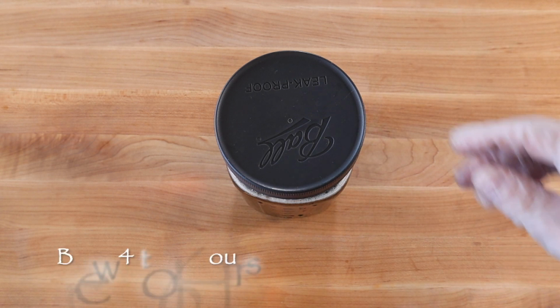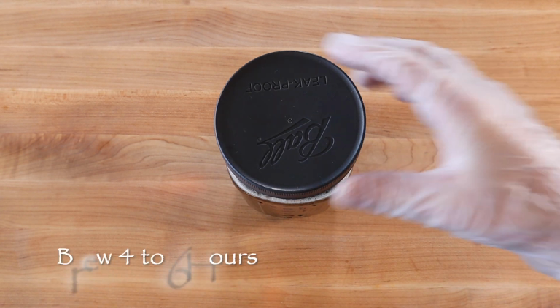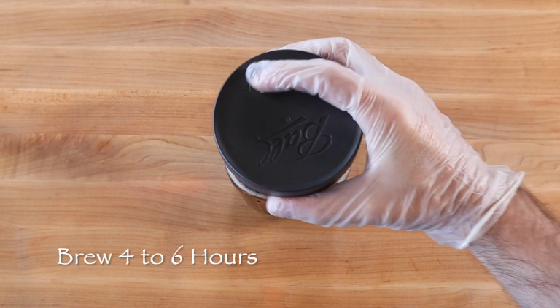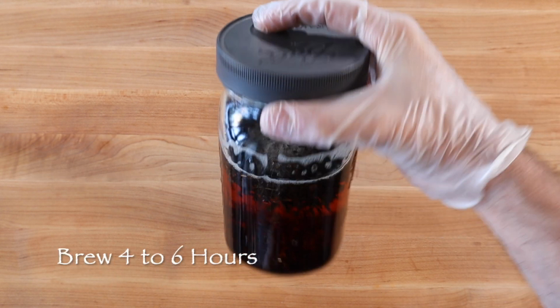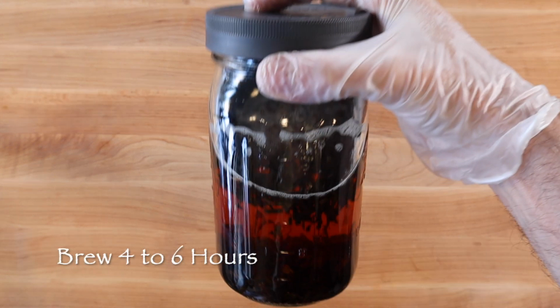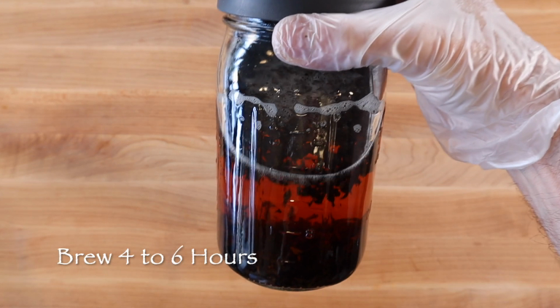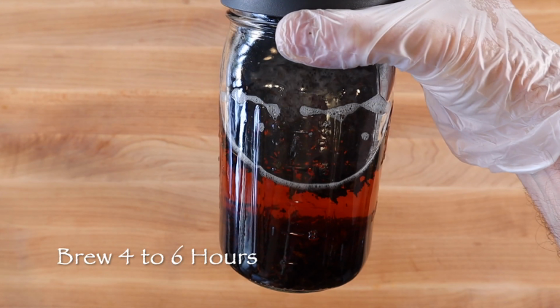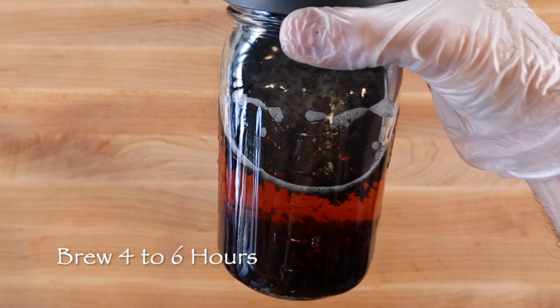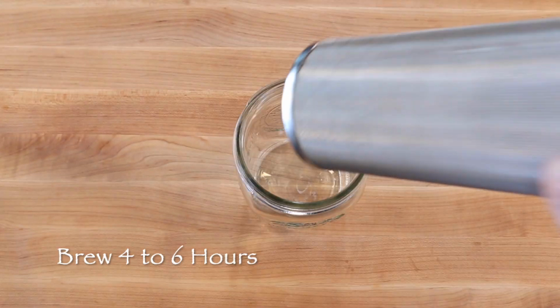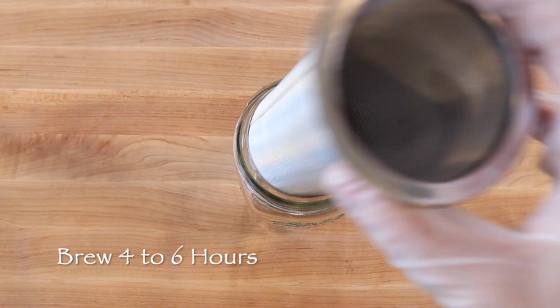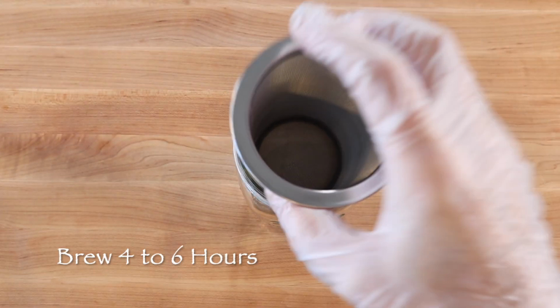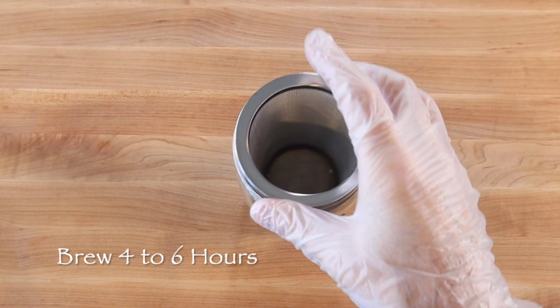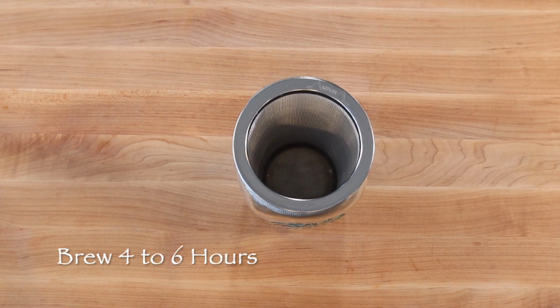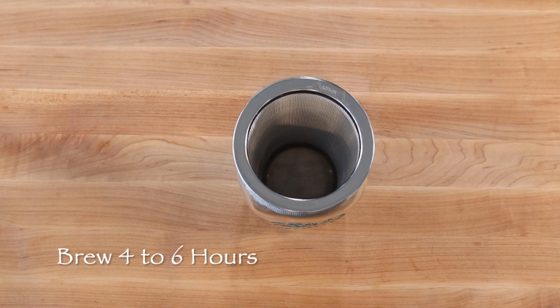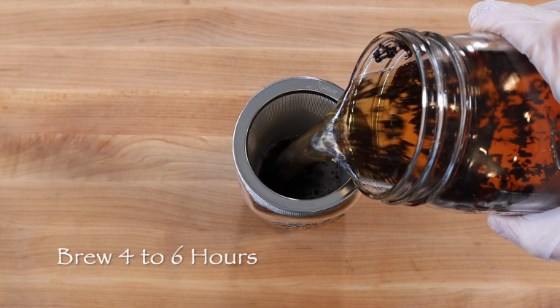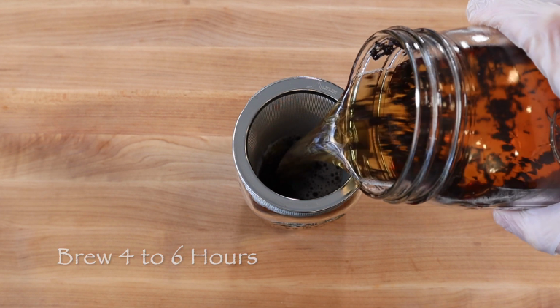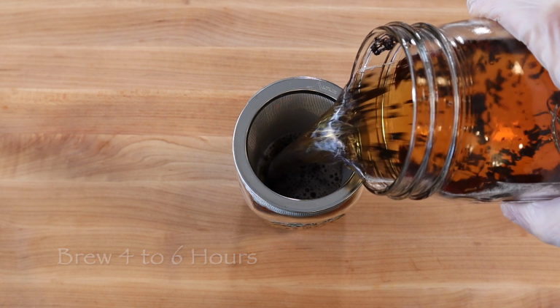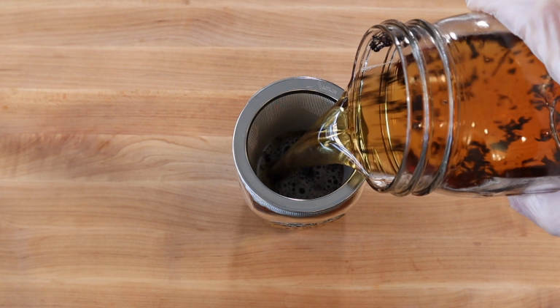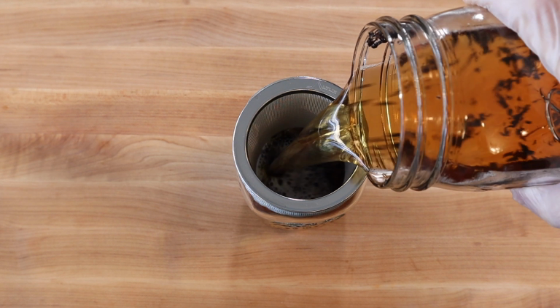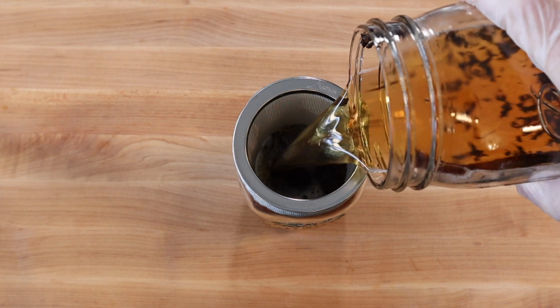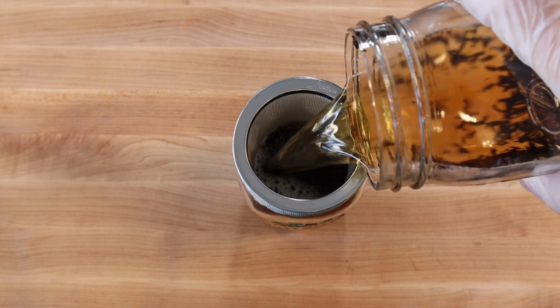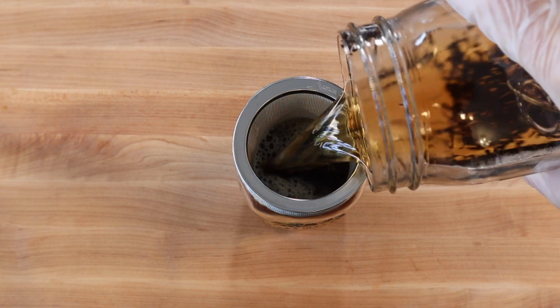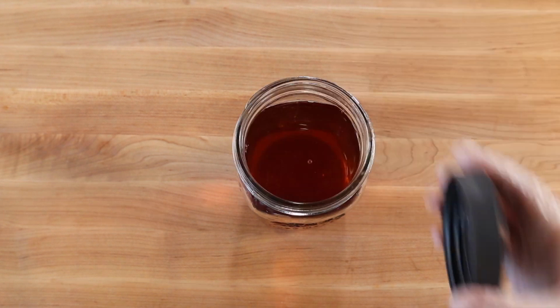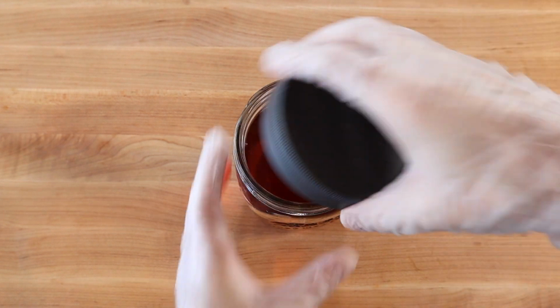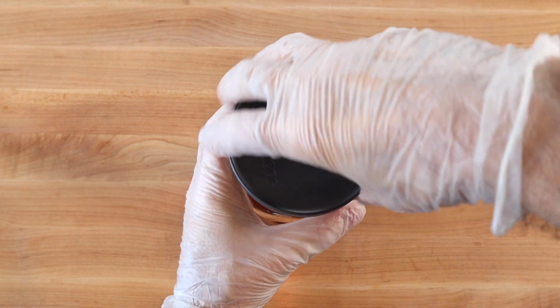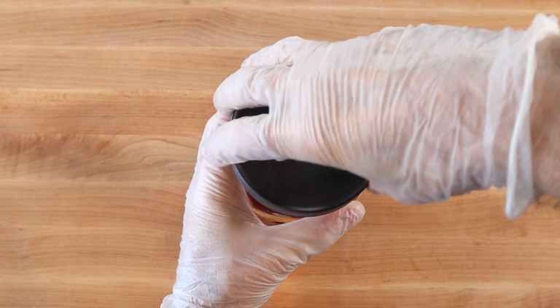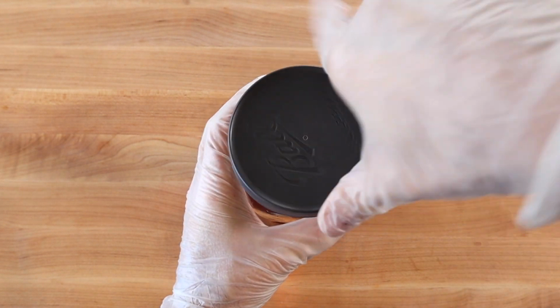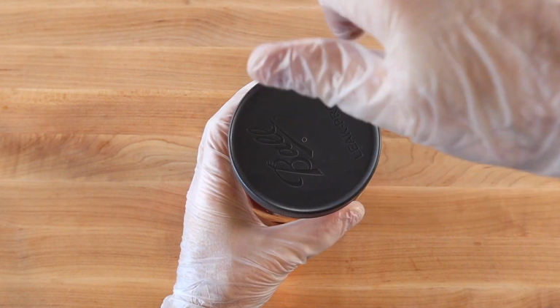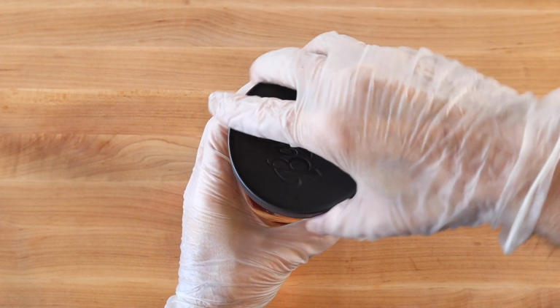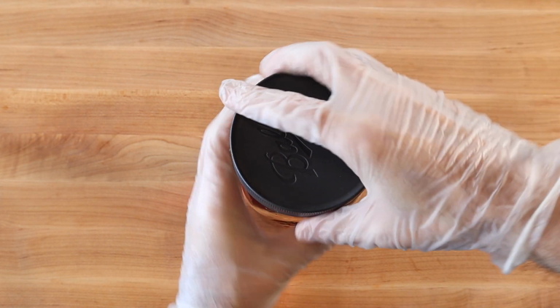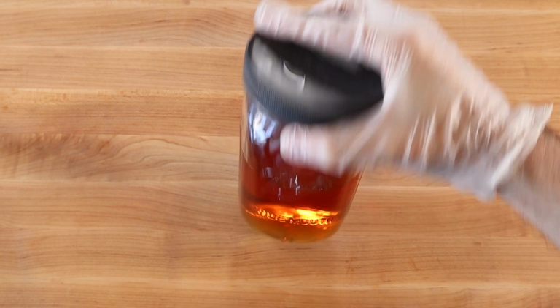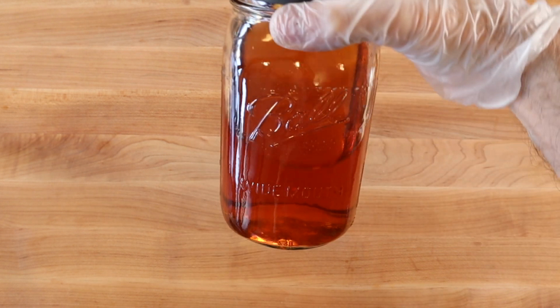Cover with a lid and allow the tea to brew at room temperature for 4 to 6 hours. Then strain out the tea. Stored in the refrigerator, cold brew oolong tea will stay fresh for a couple of days.